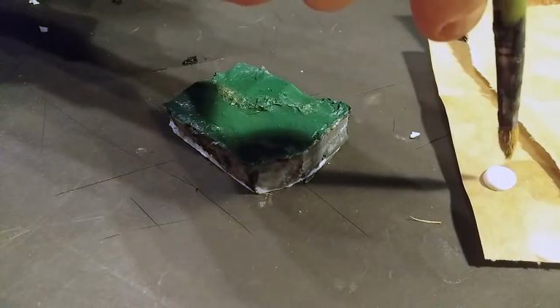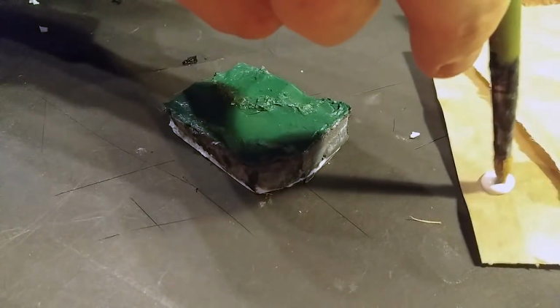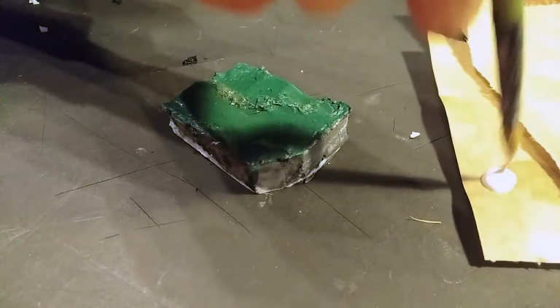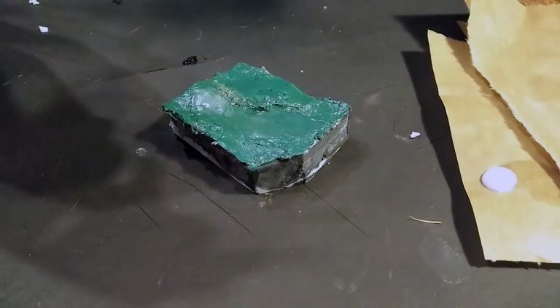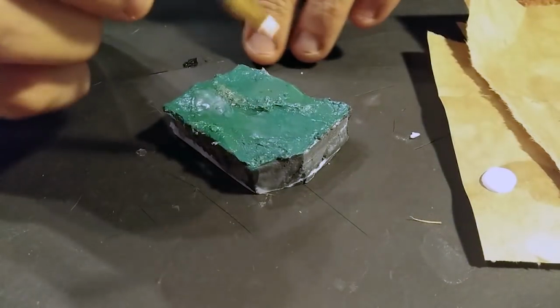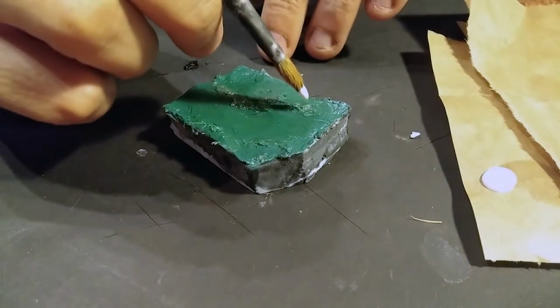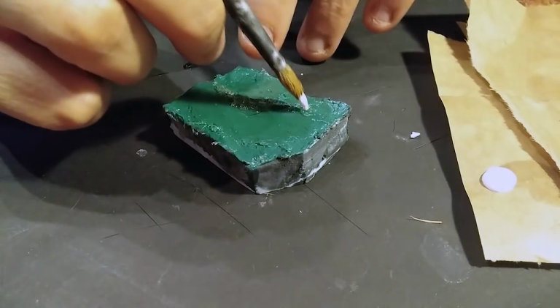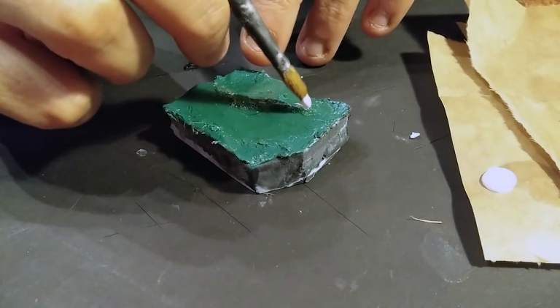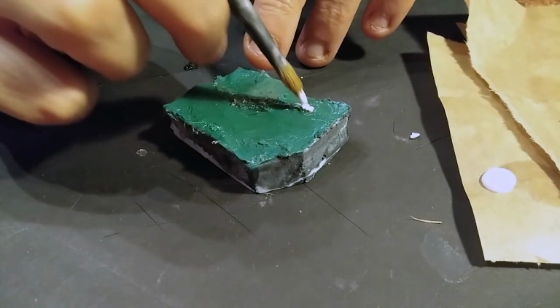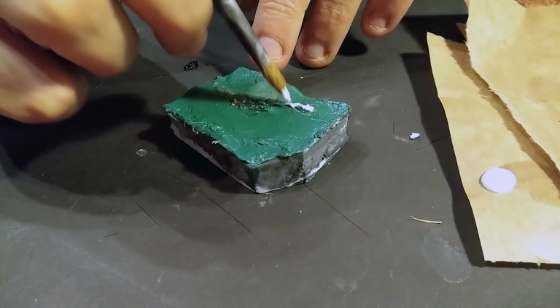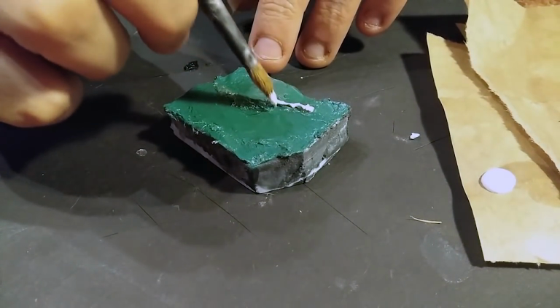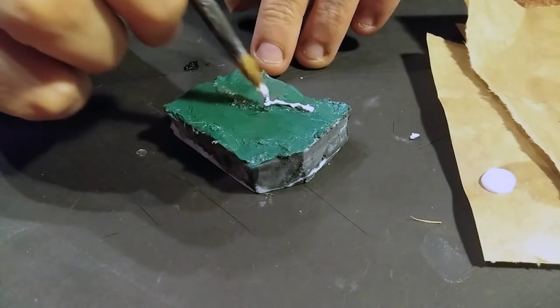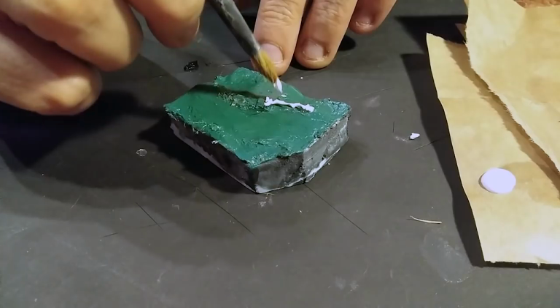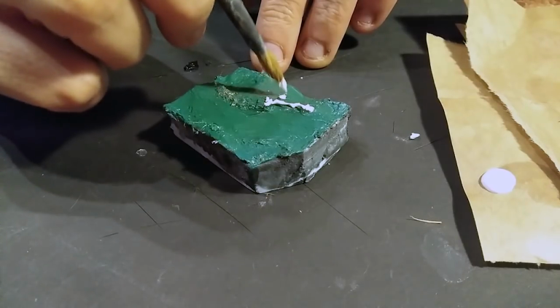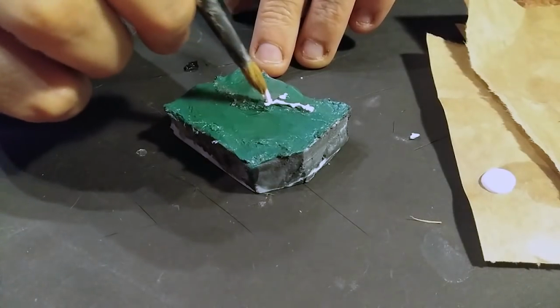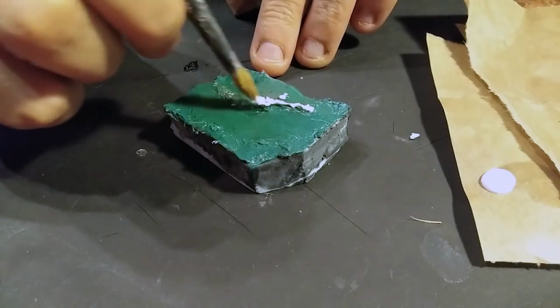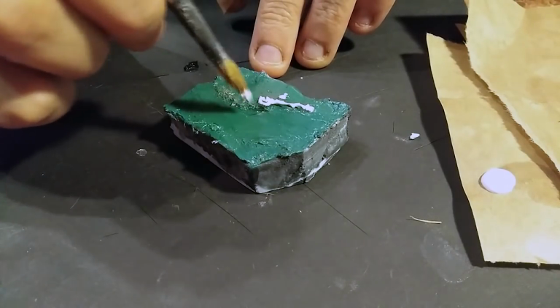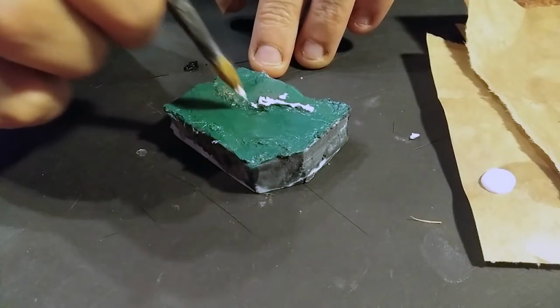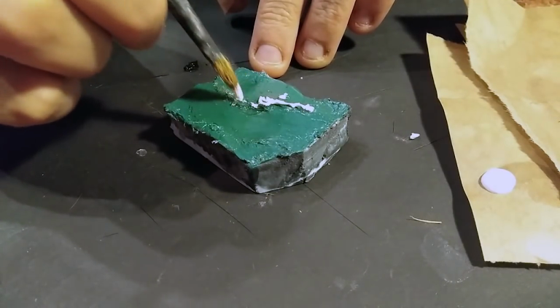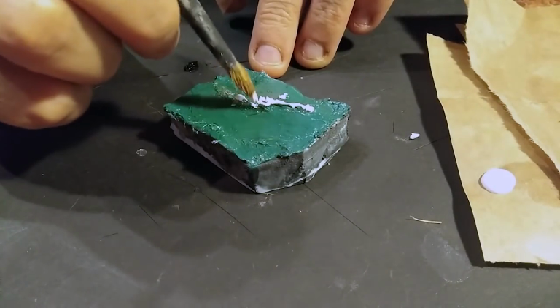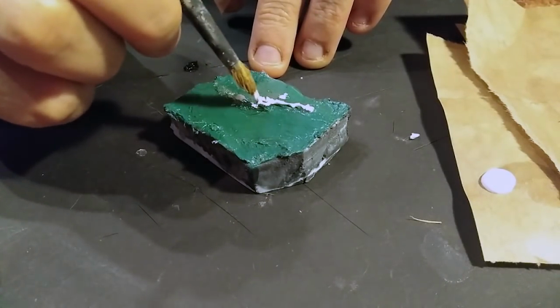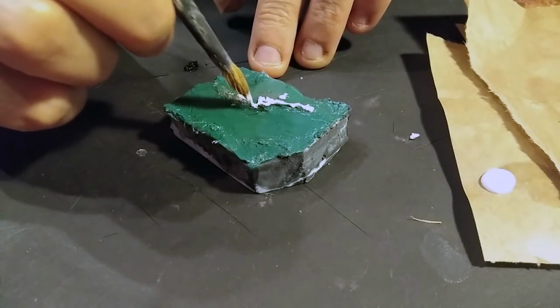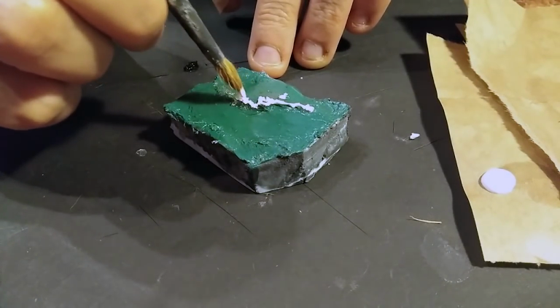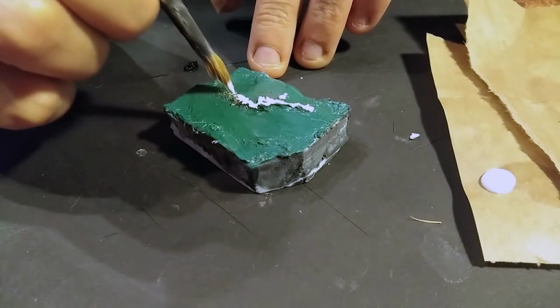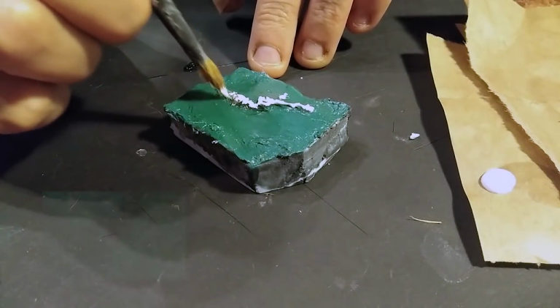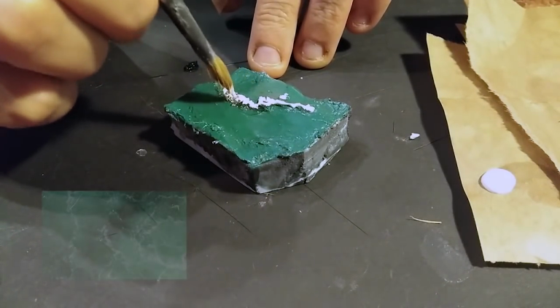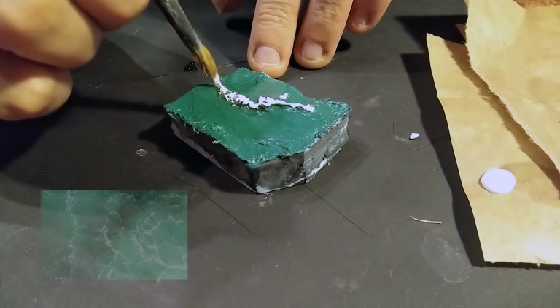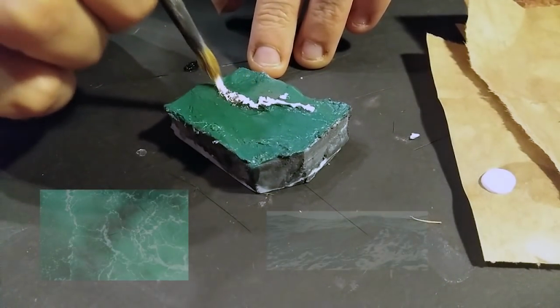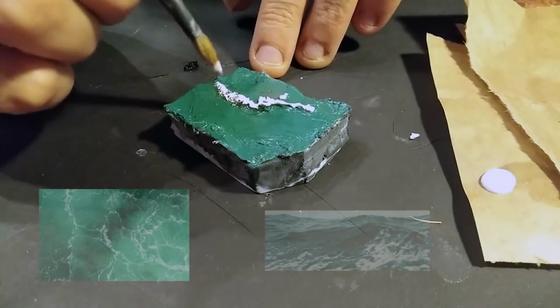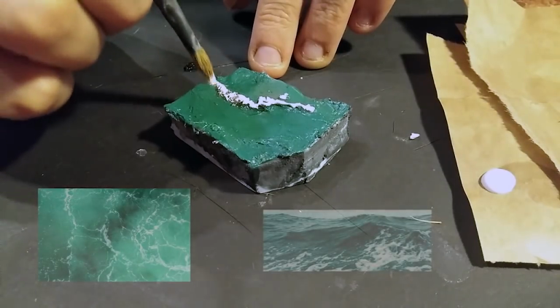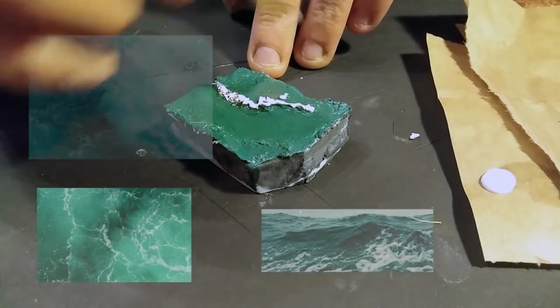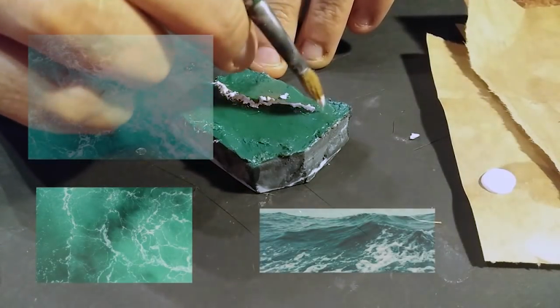Once it's dry, use white to paint the blocks with loose strokes. Add some dots of white to represent little pieces of foam. Look at ocean images for reference.